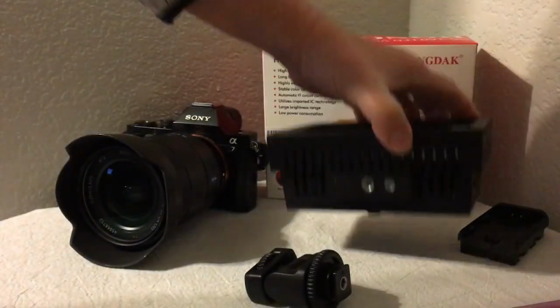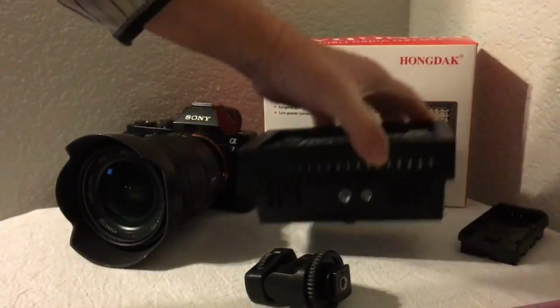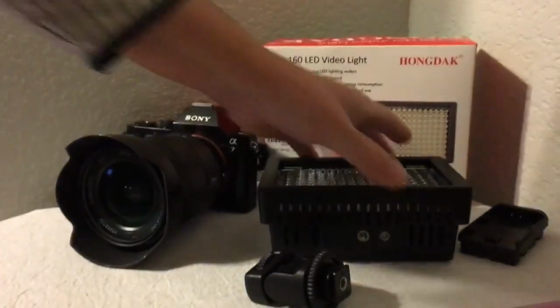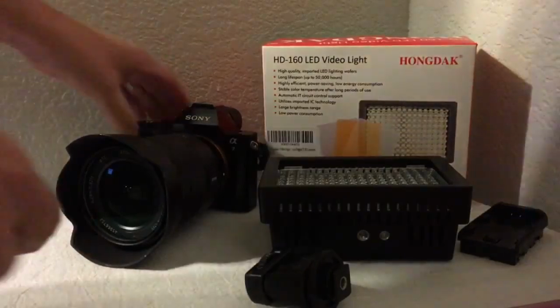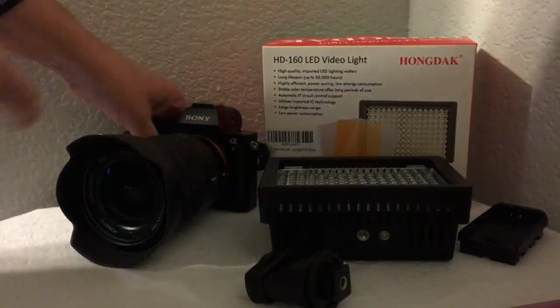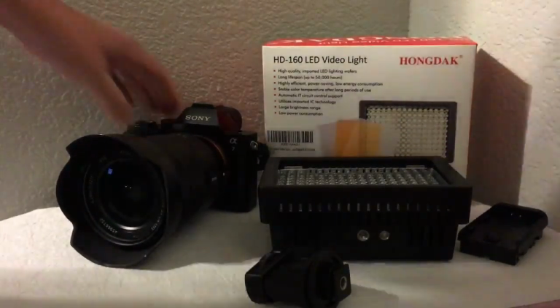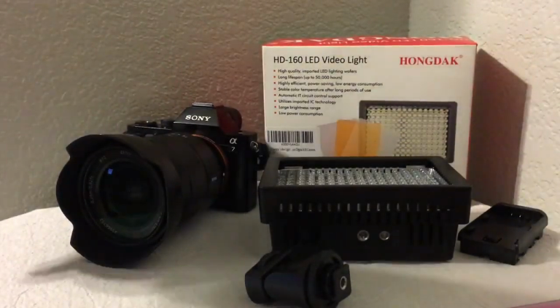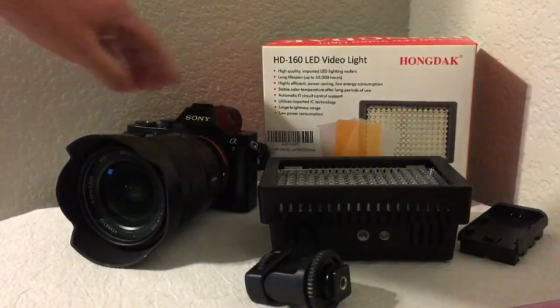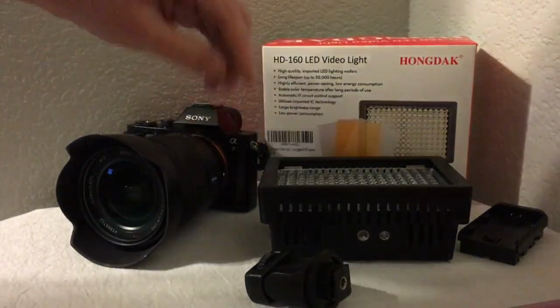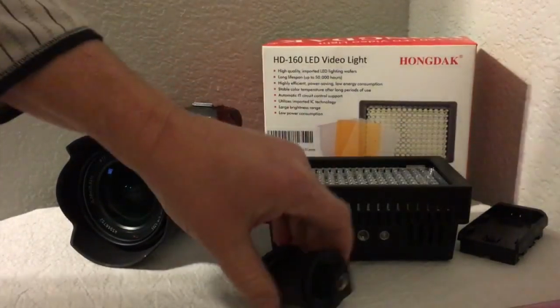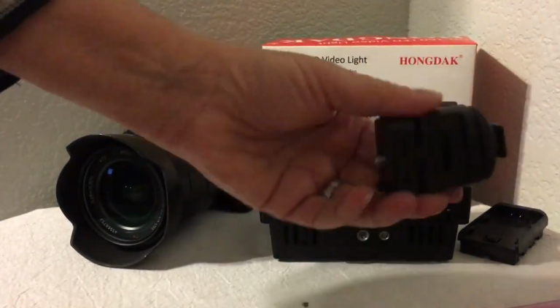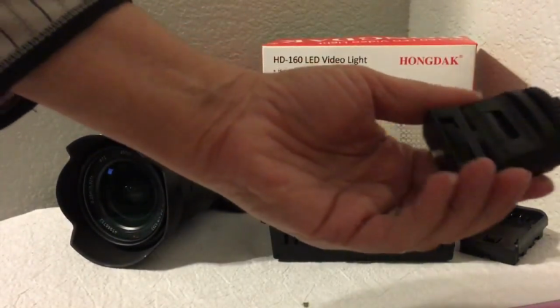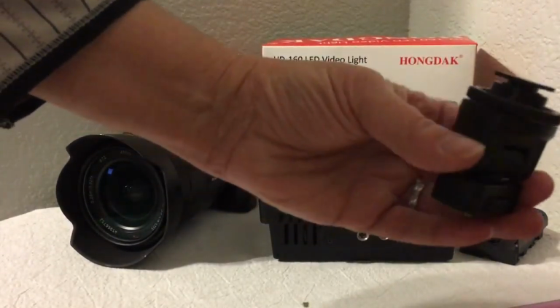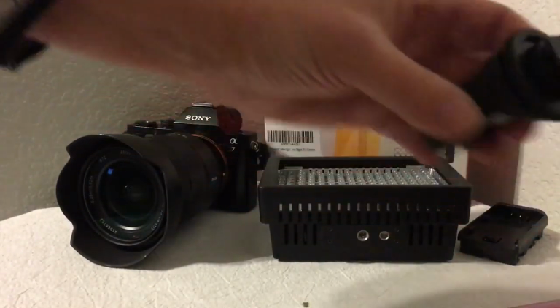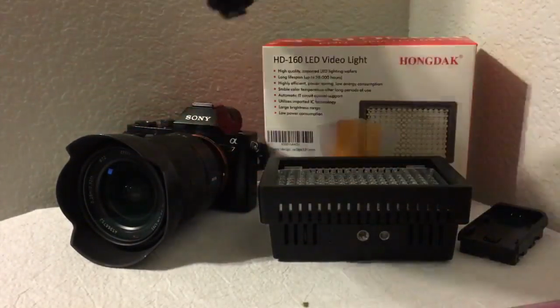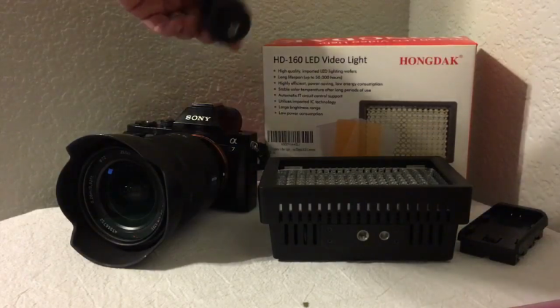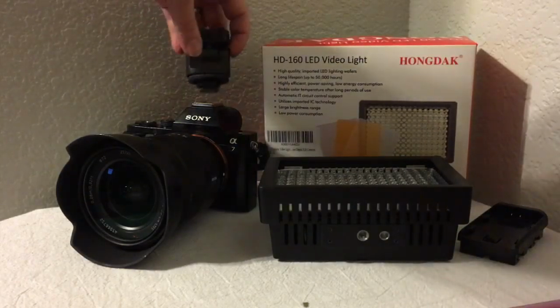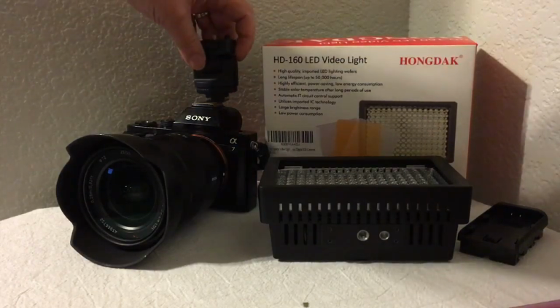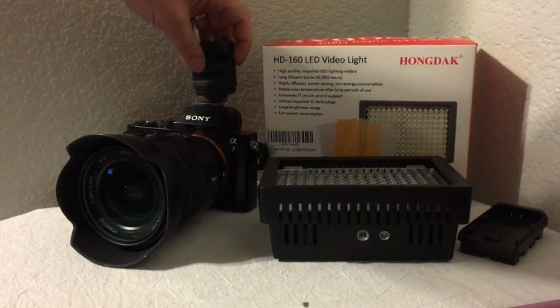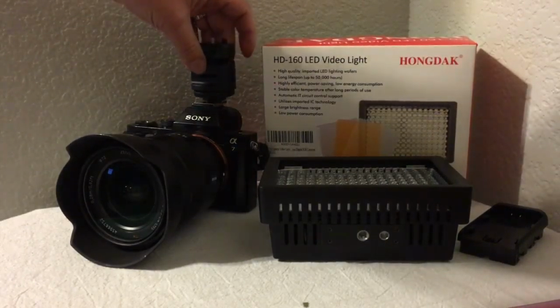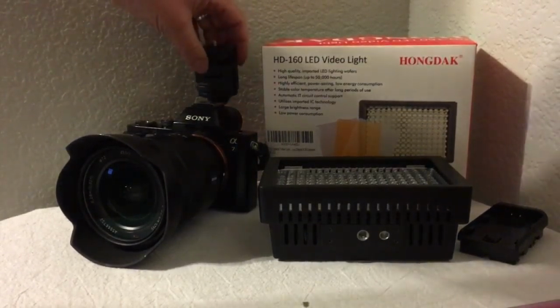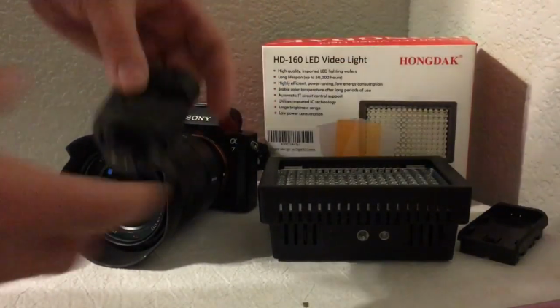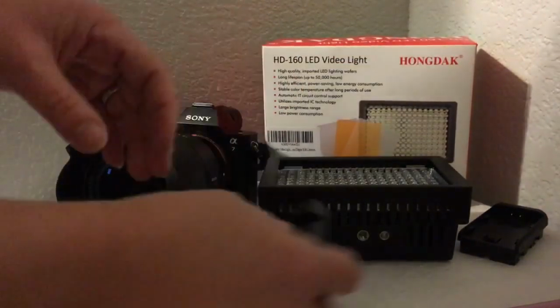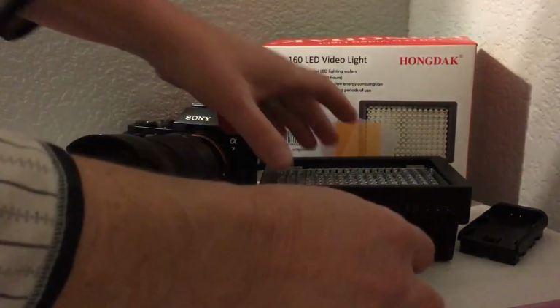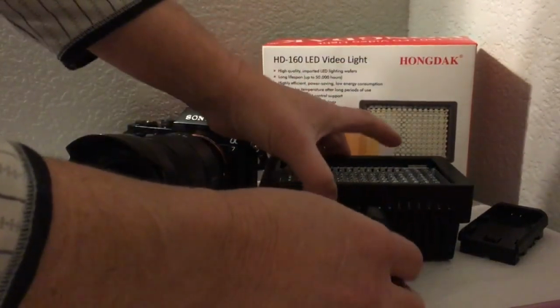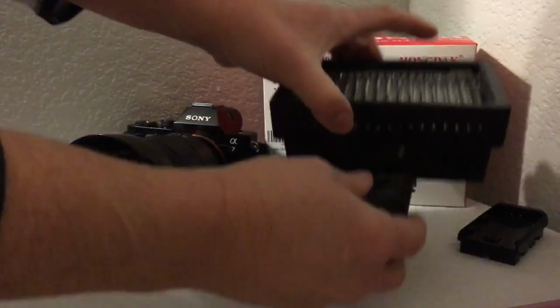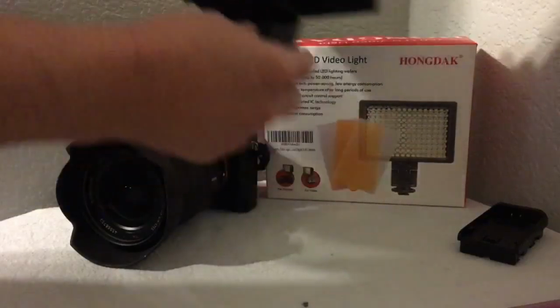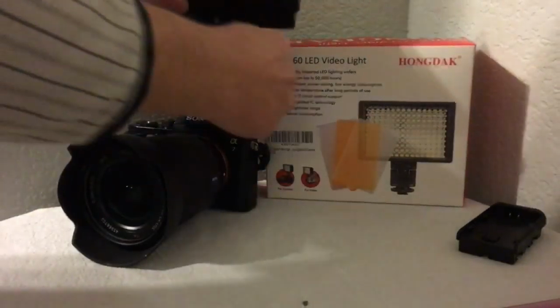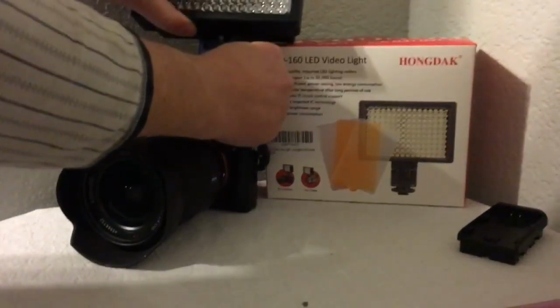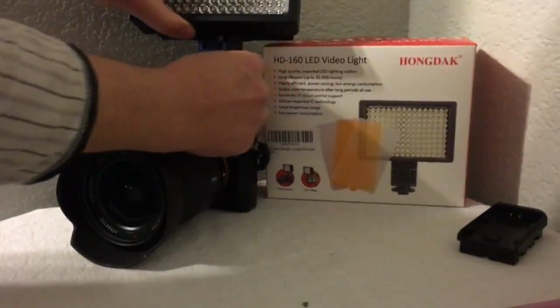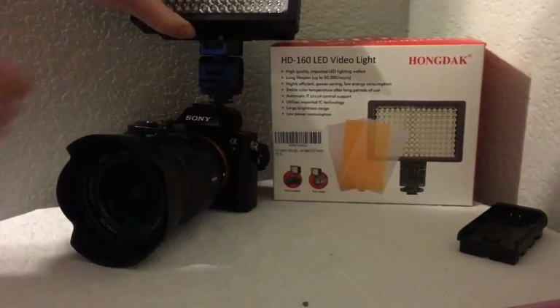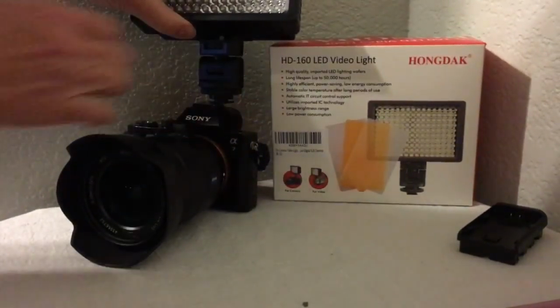Here's my Sony right here. It comes with this adapter — this adapter will fit right in here and then this will screw right in here, and it will sit on the top of my camera.